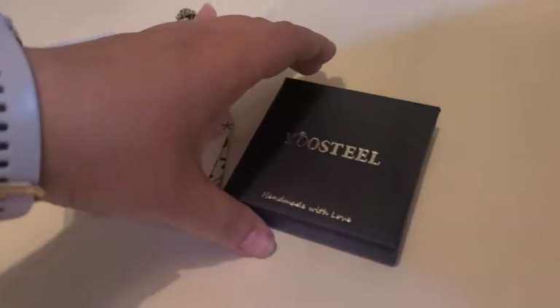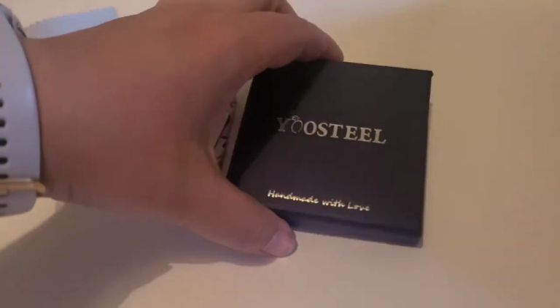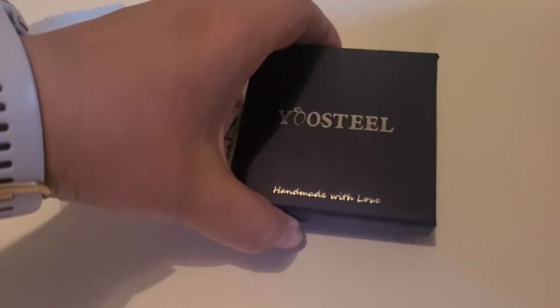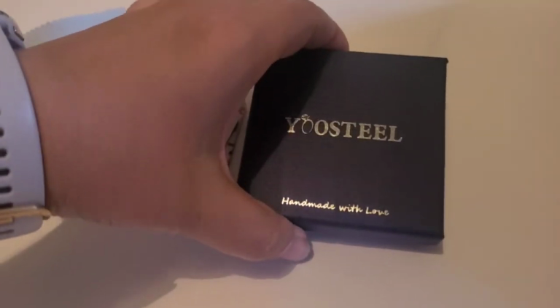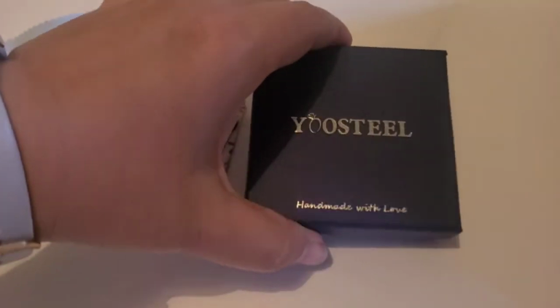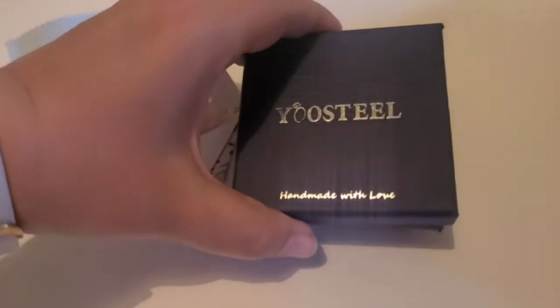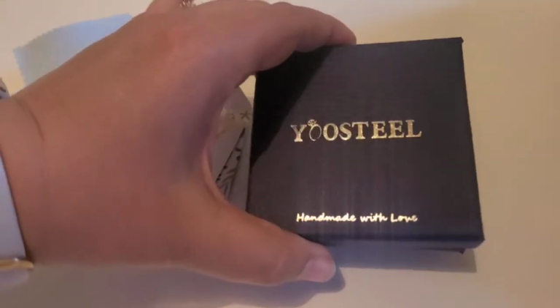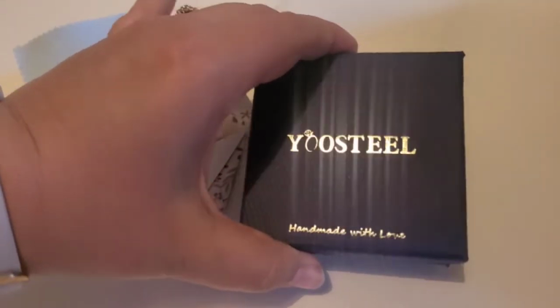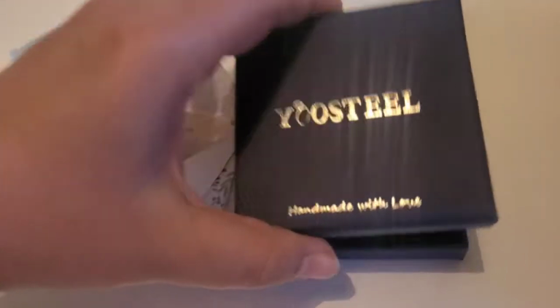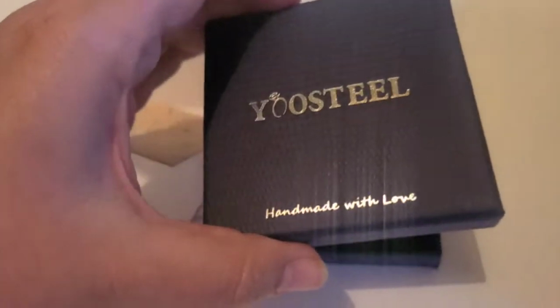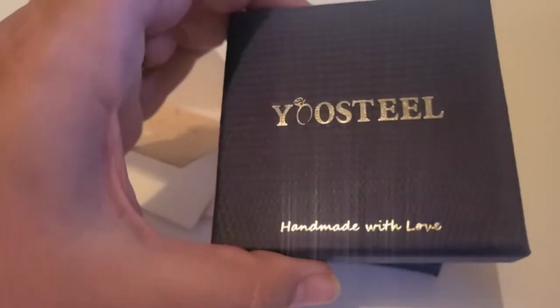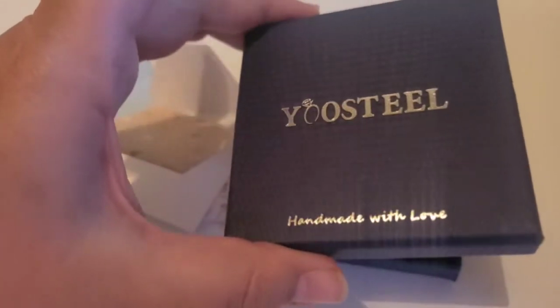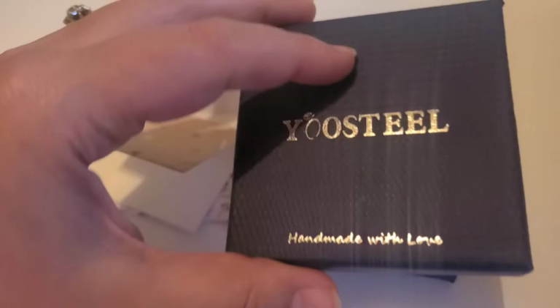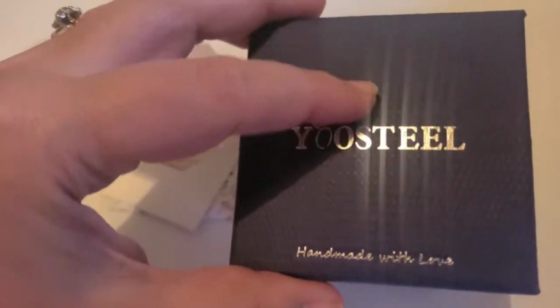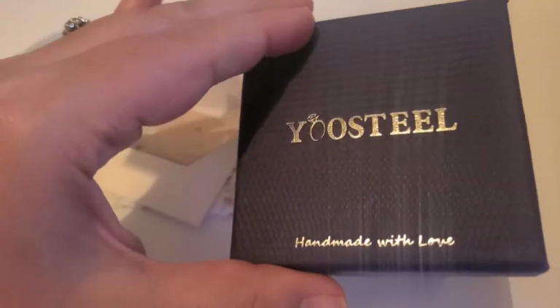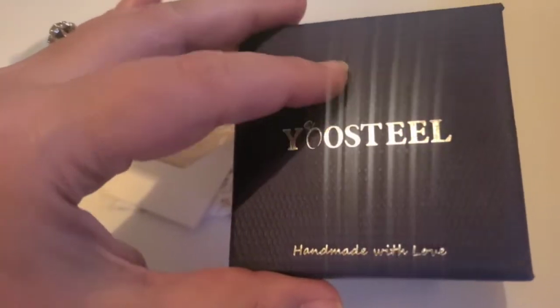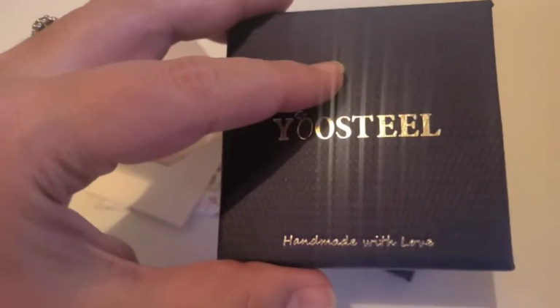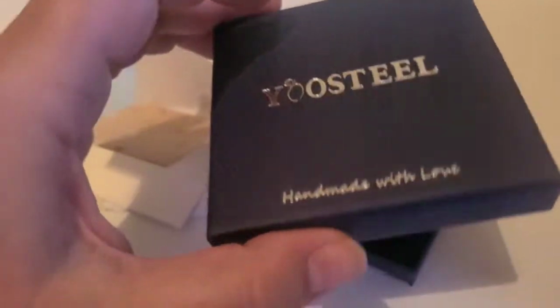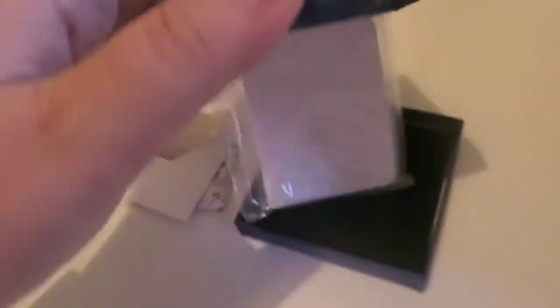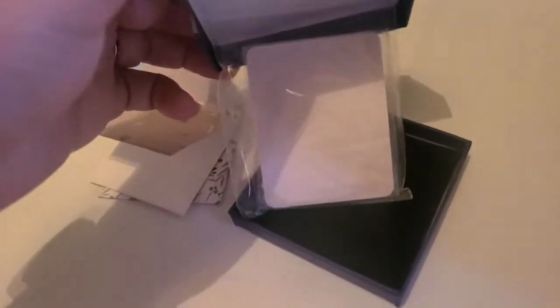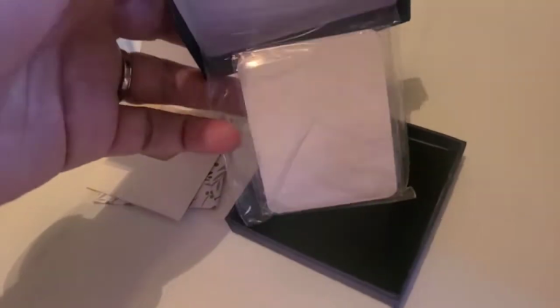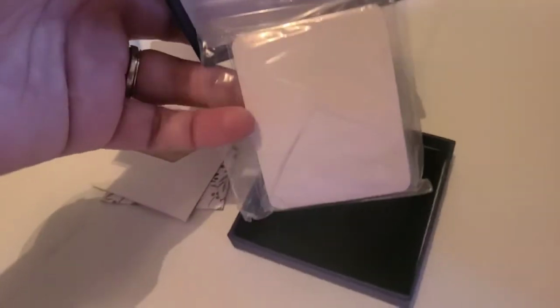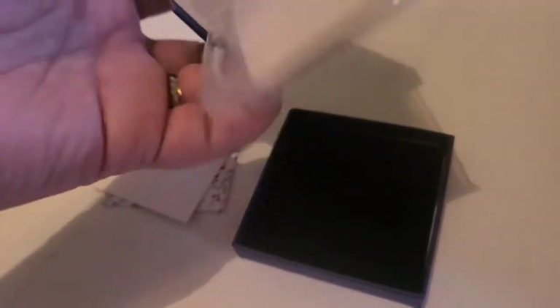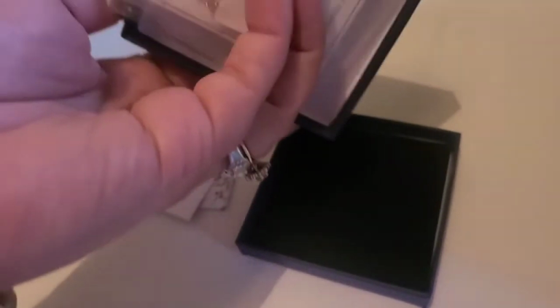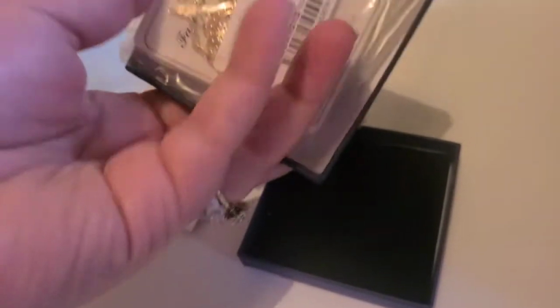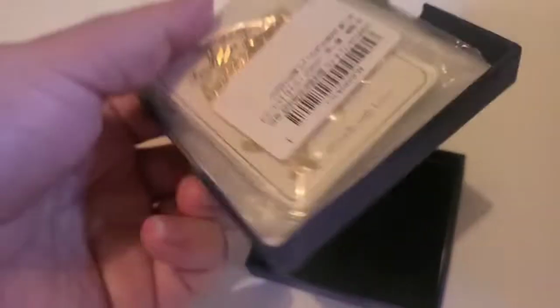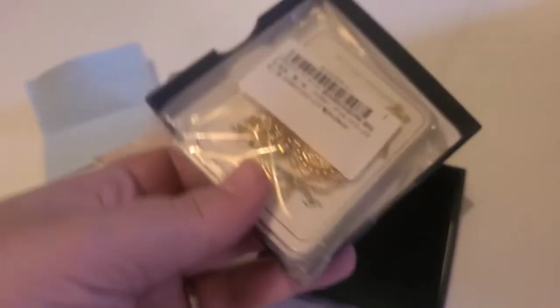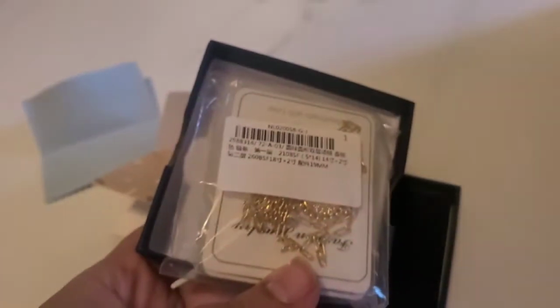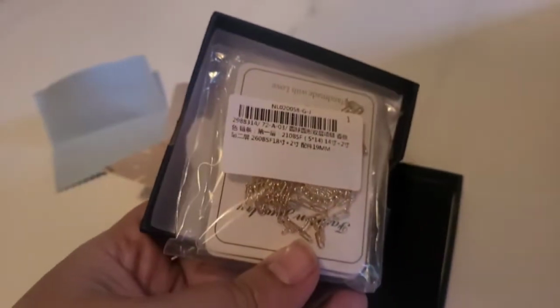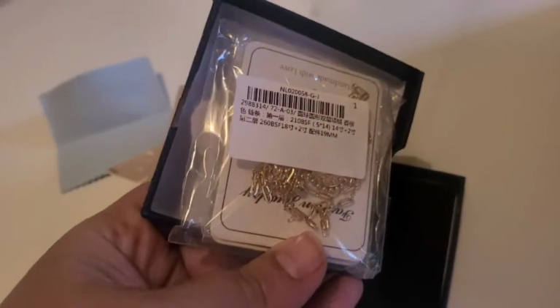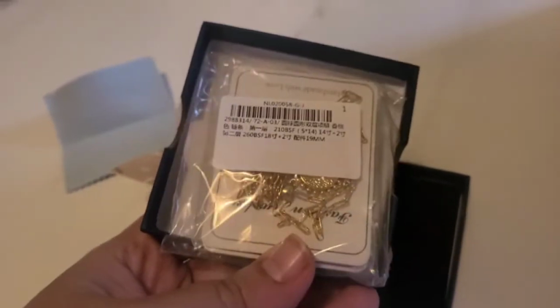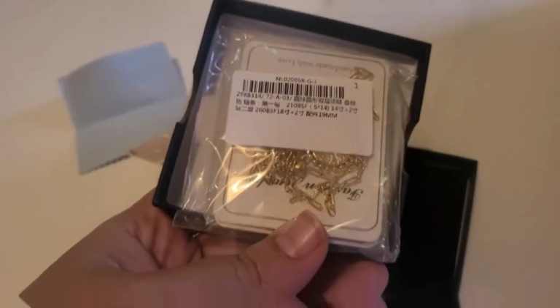It also comes in this box. It's a kind of navy box that almost looks like it has a snake skin or alligator skin type thing on it. And then inside this box is your bag with the necklace.